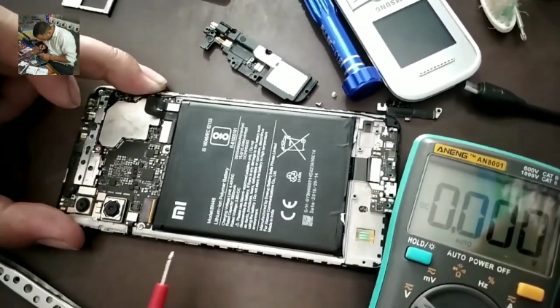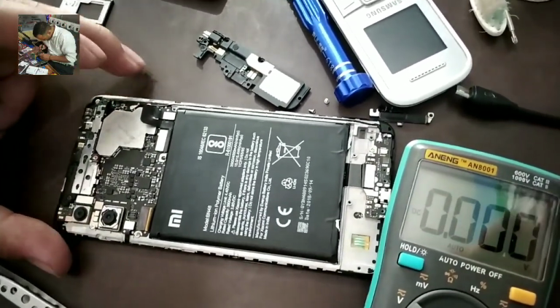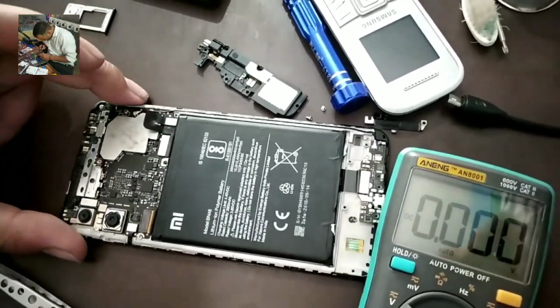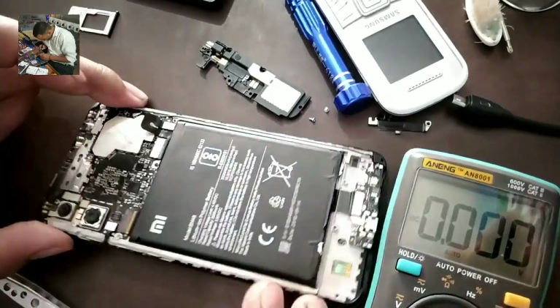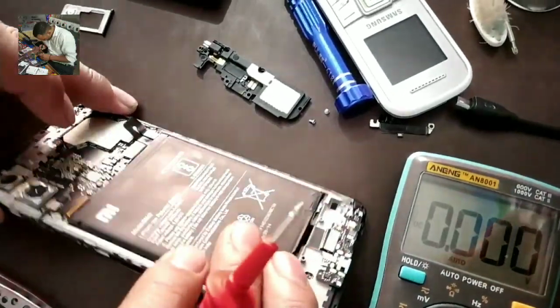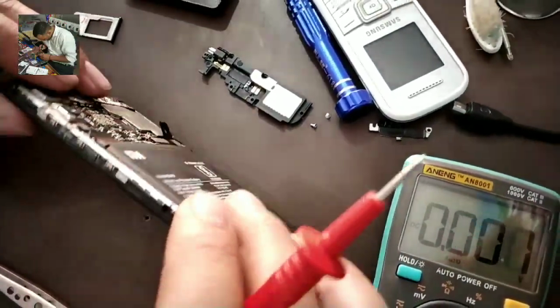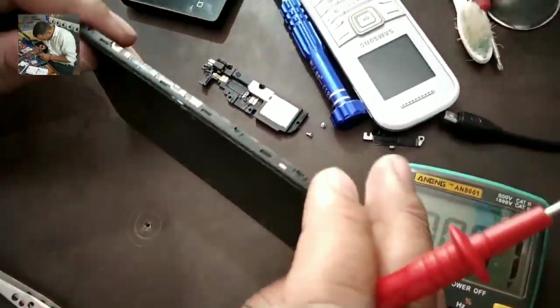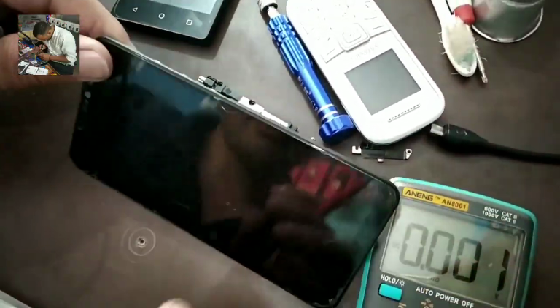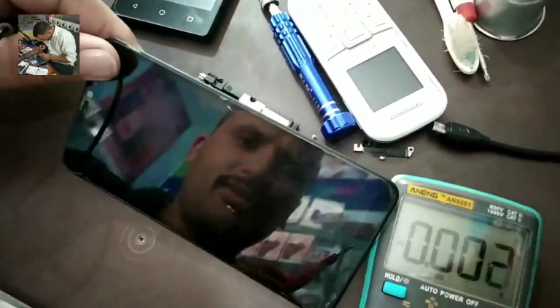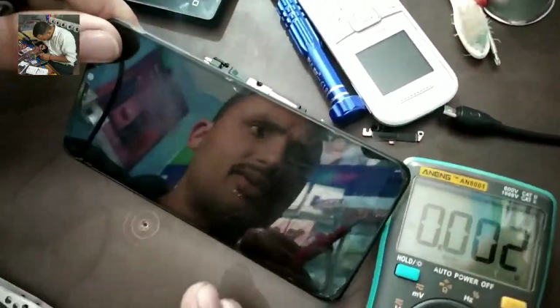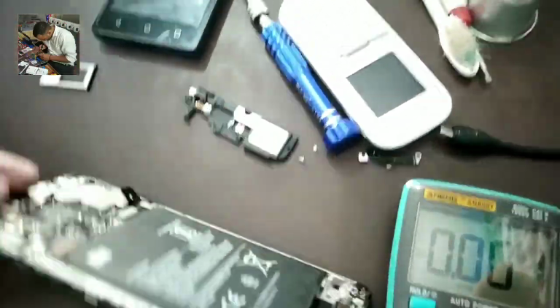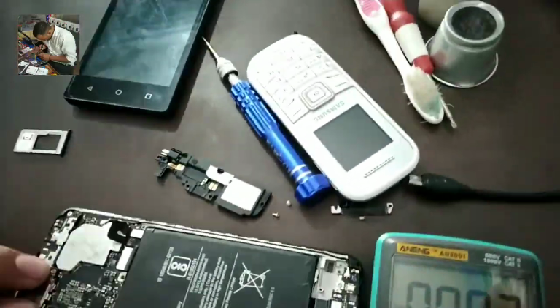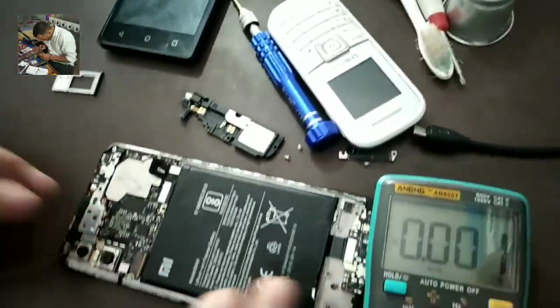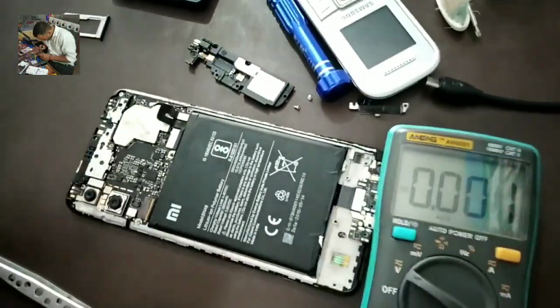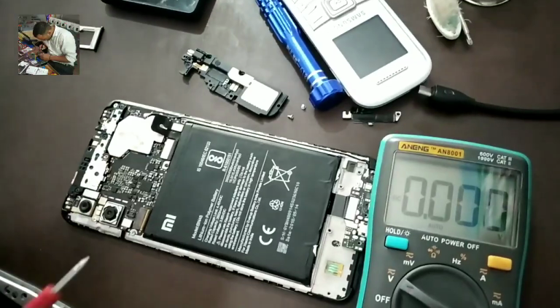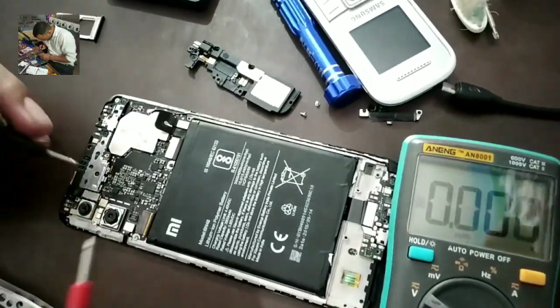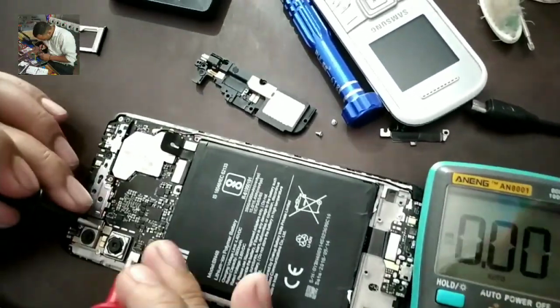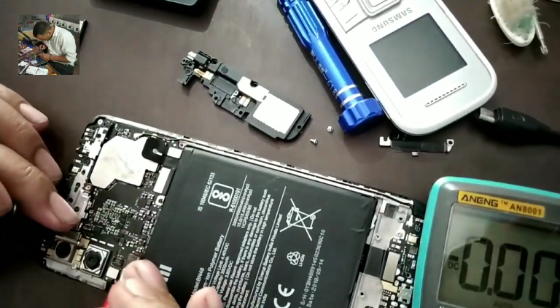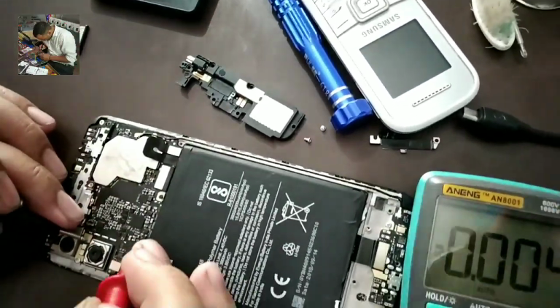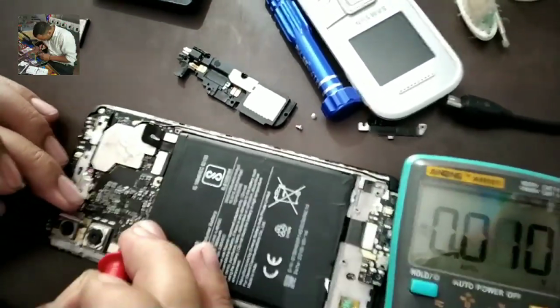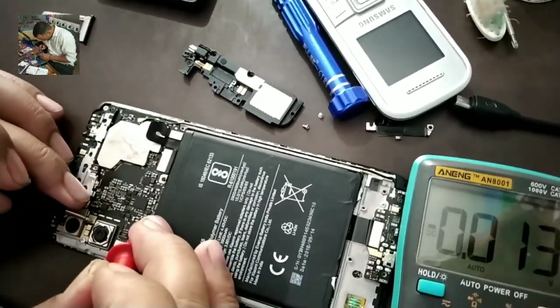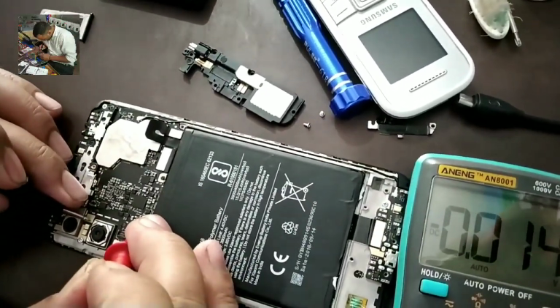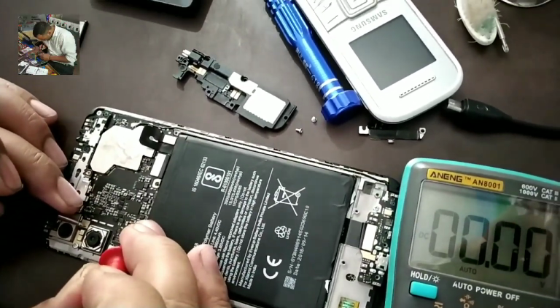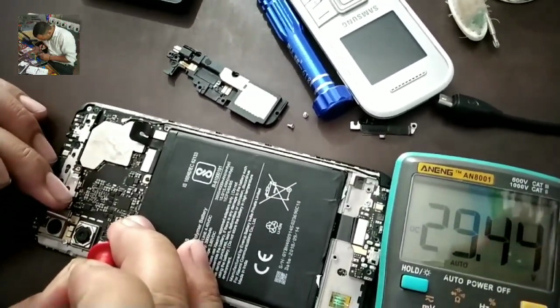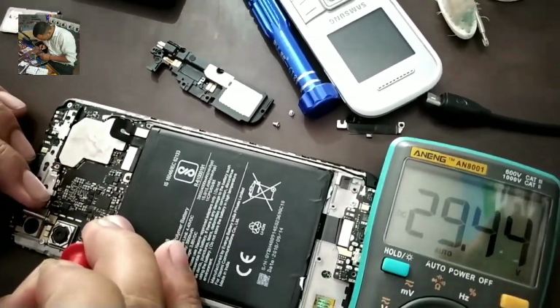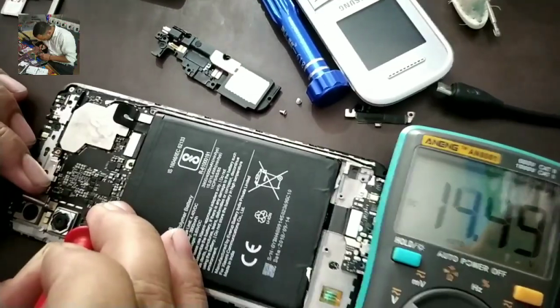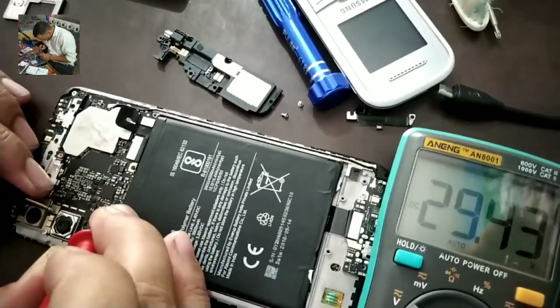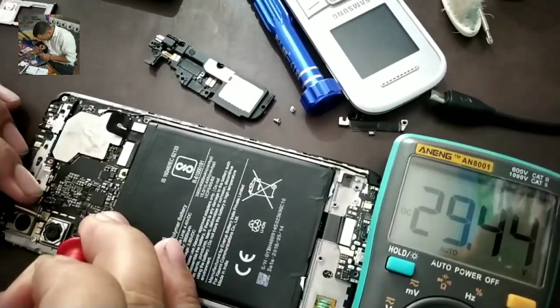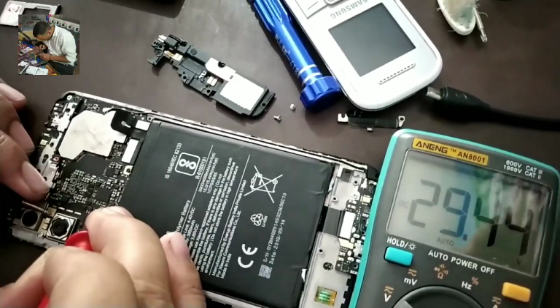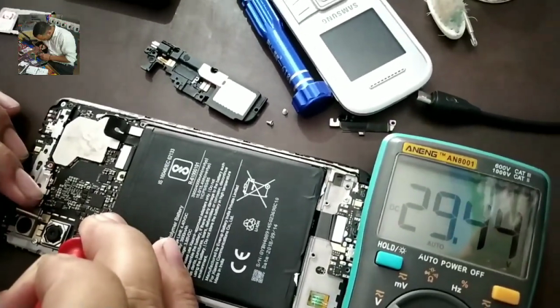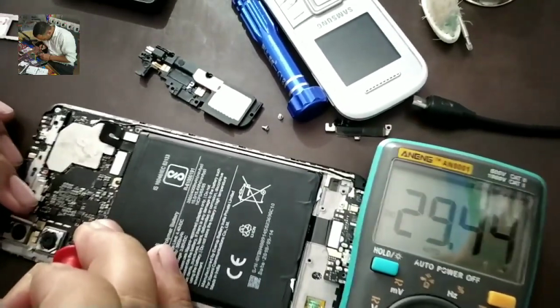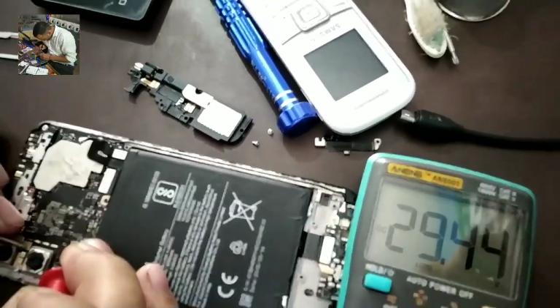Okay, that's right. I'm going to show you this and check the next step. You can see that we have 29 points of some point boost voltage.